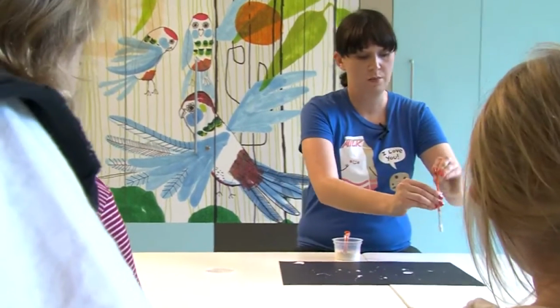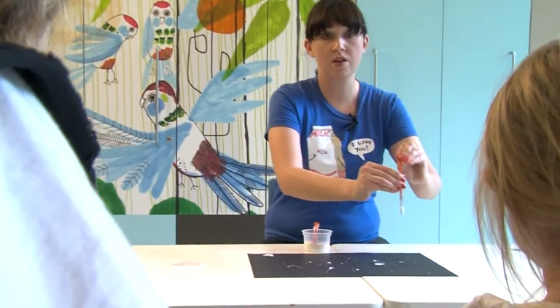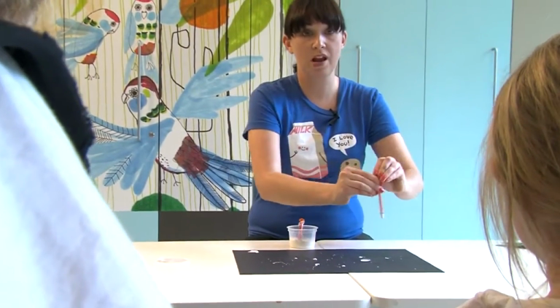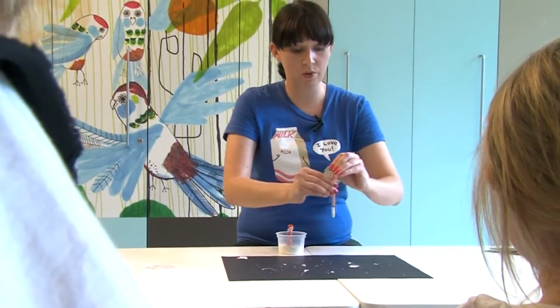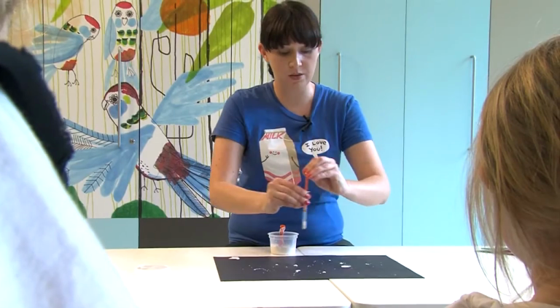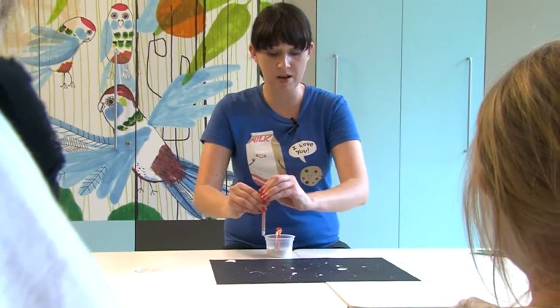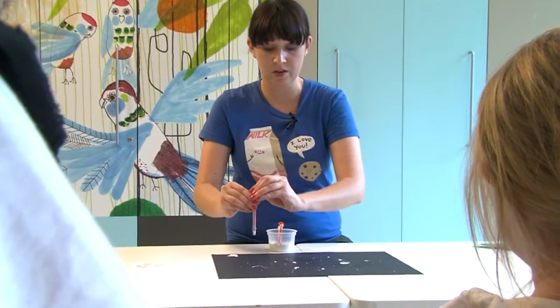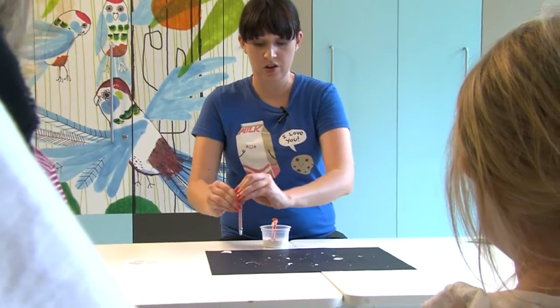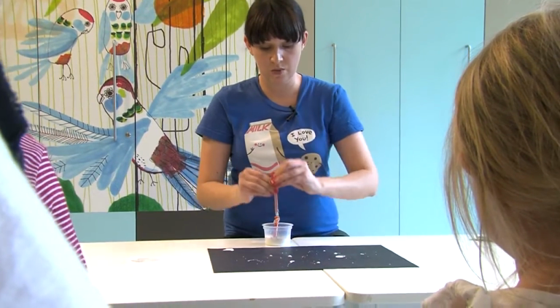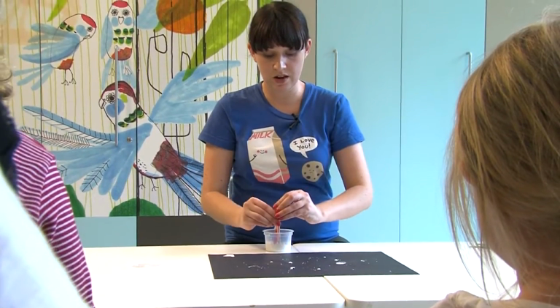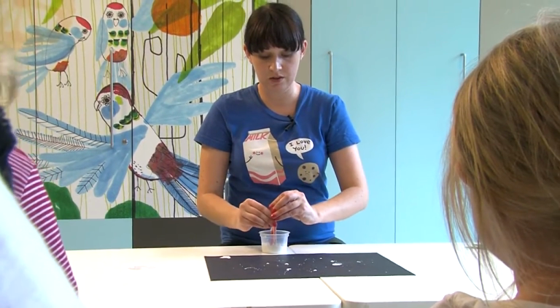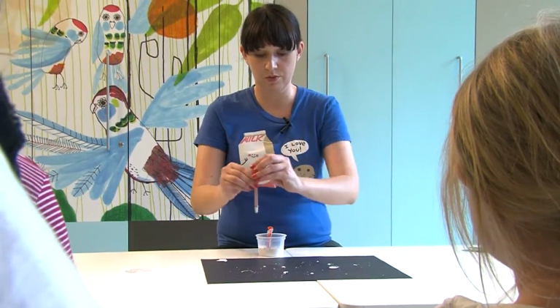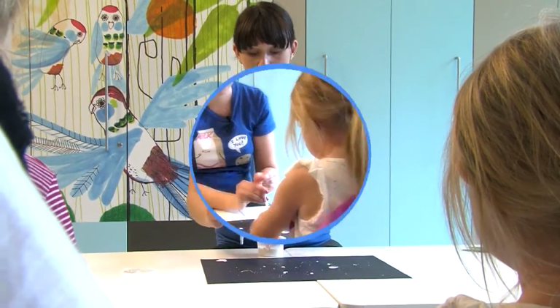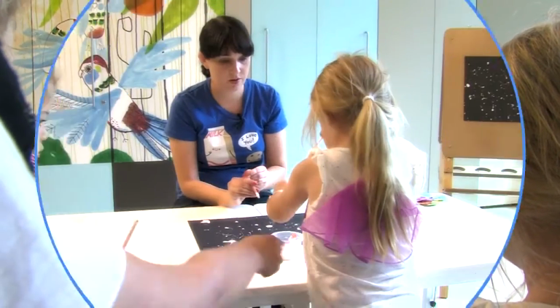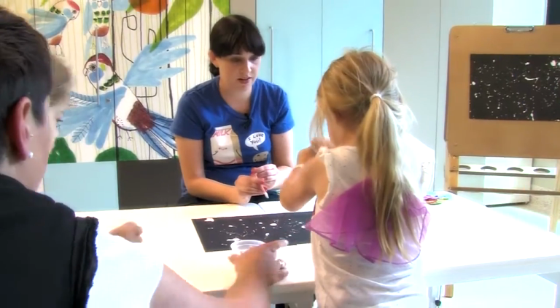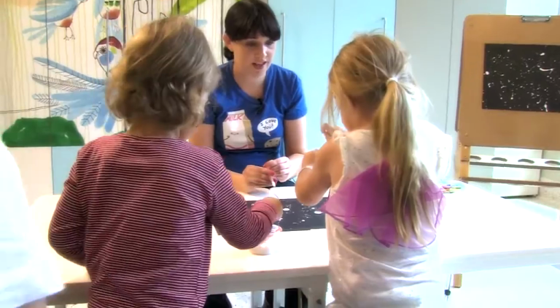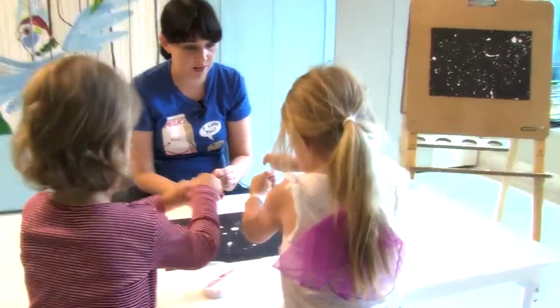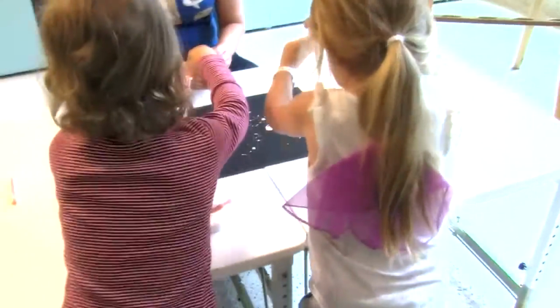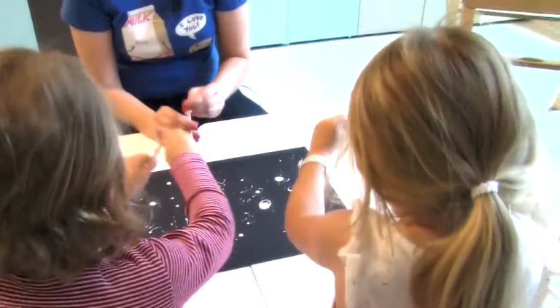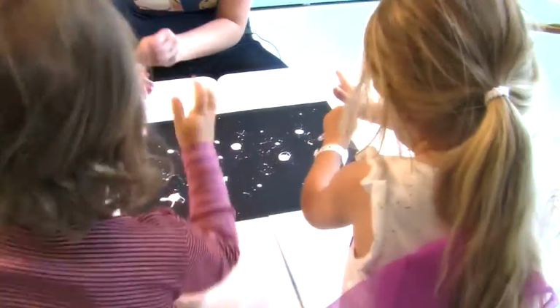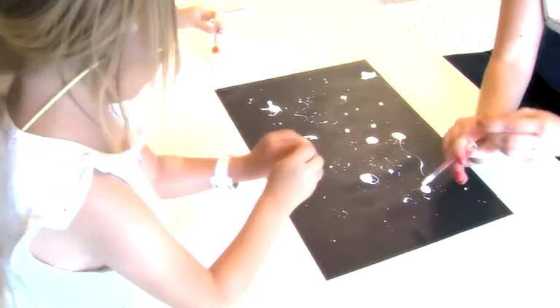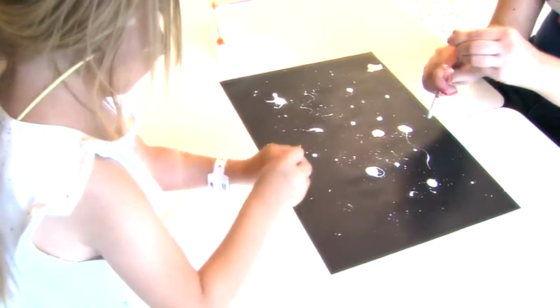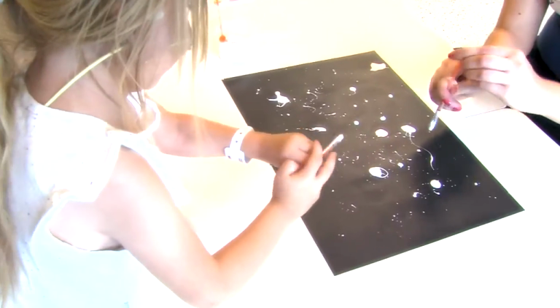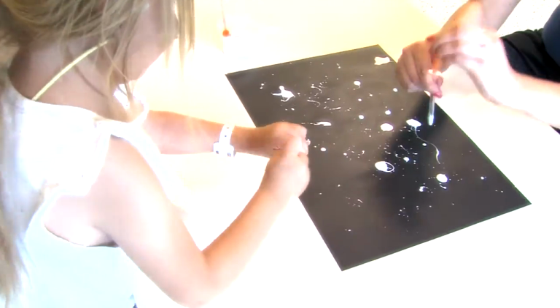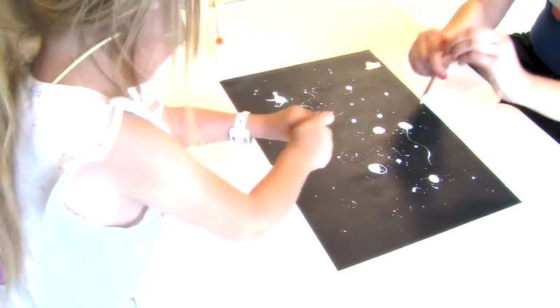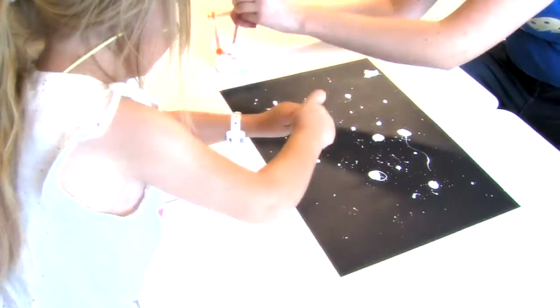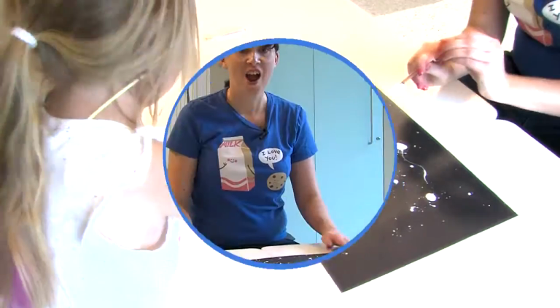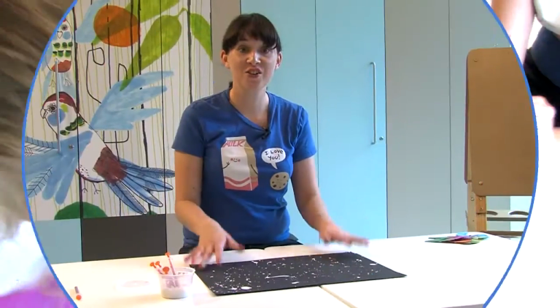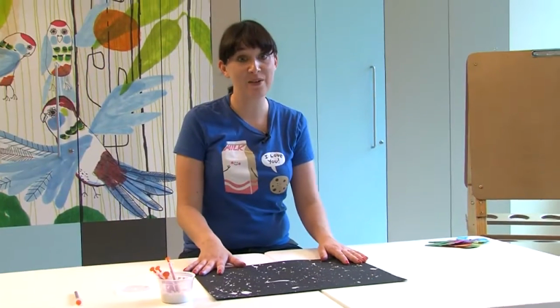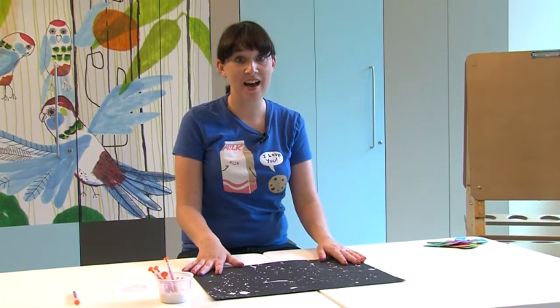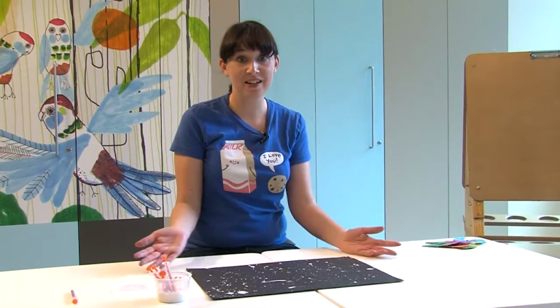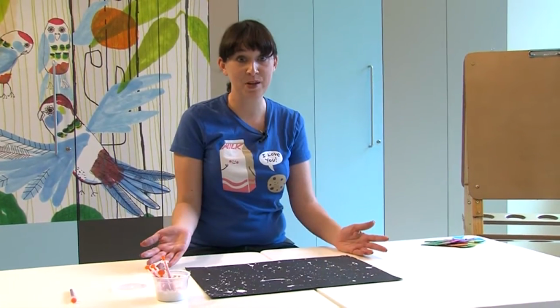Move the paint all the way across to make a cool picture. And that's how we make our outer space picture.